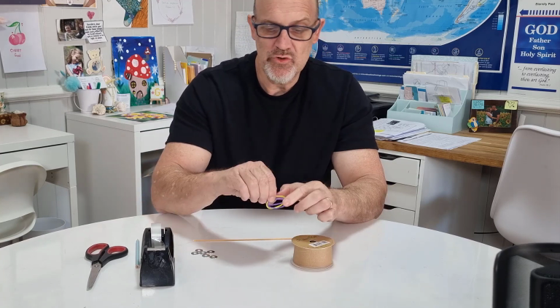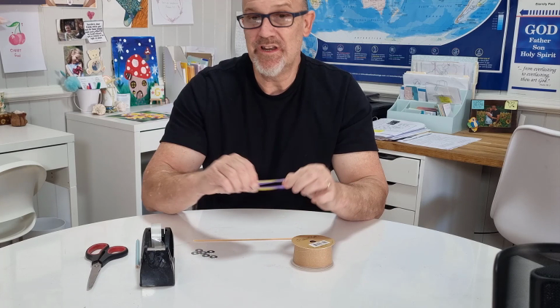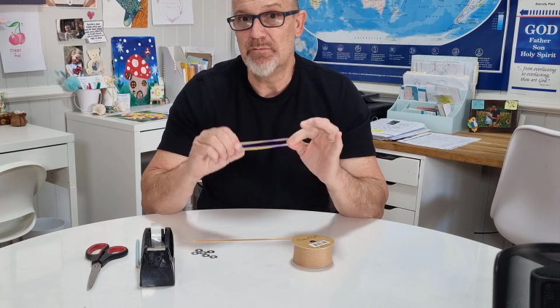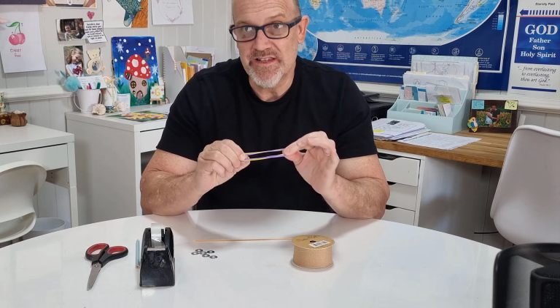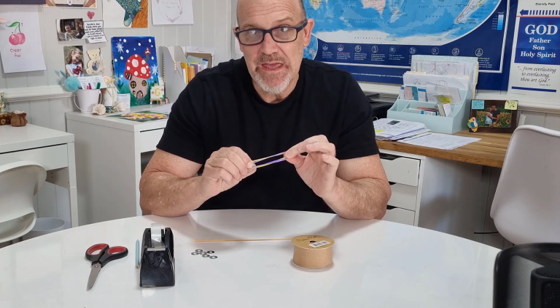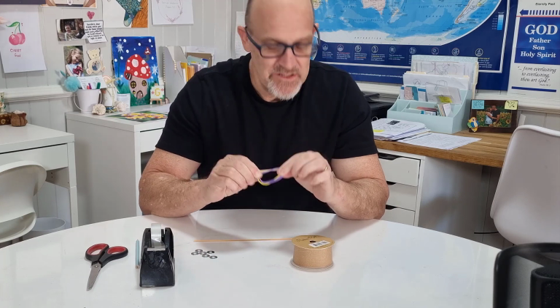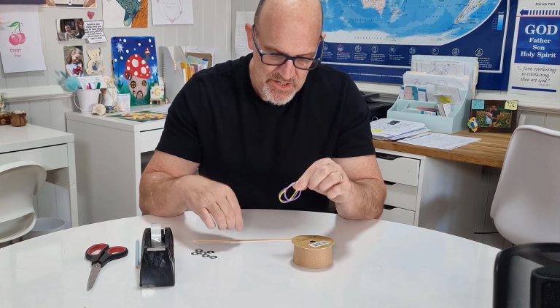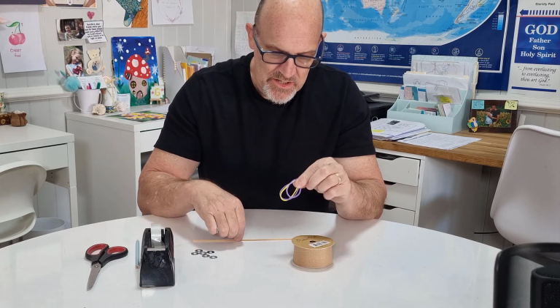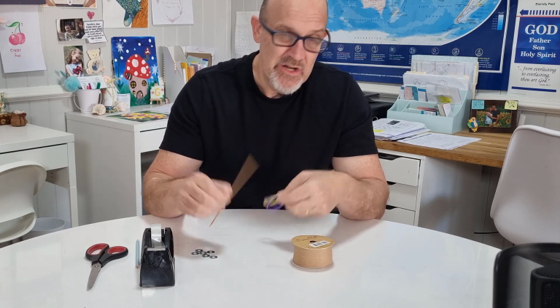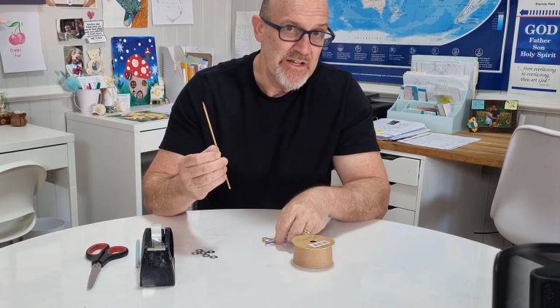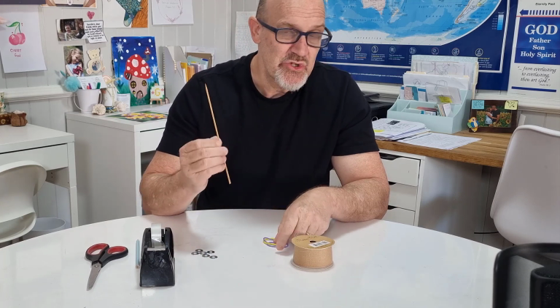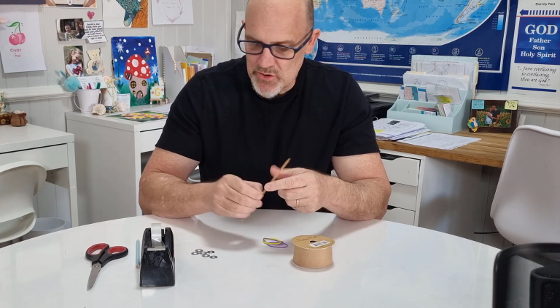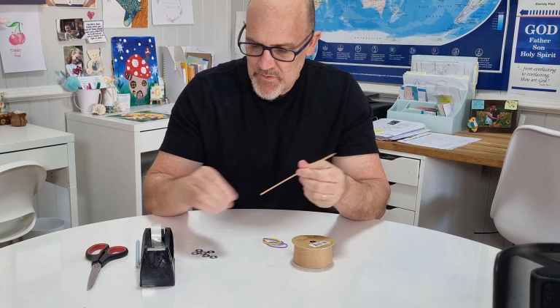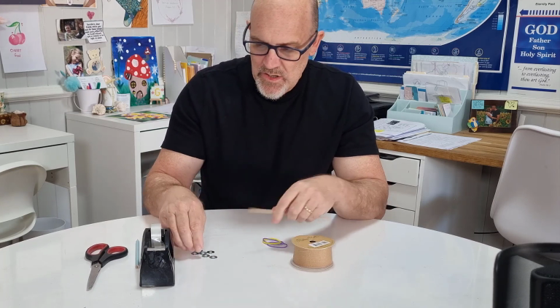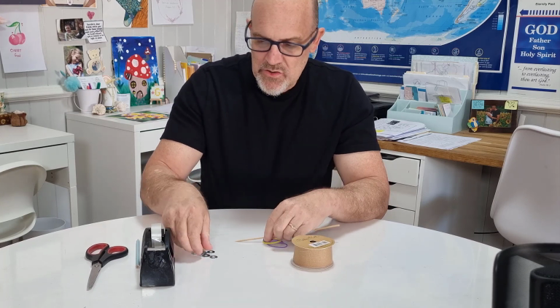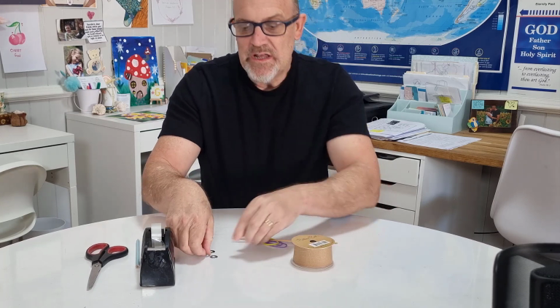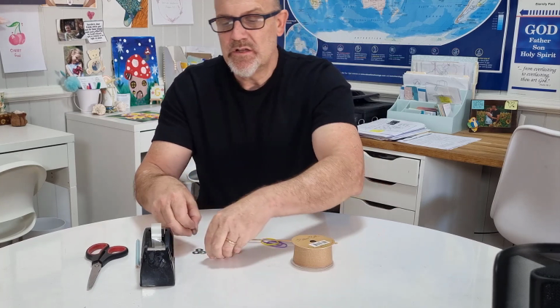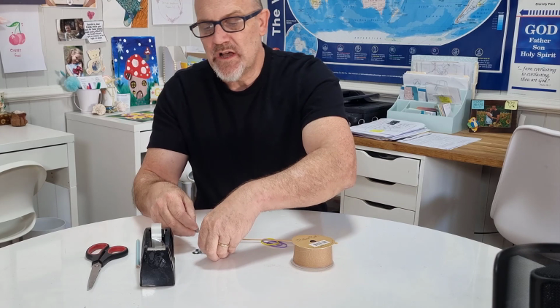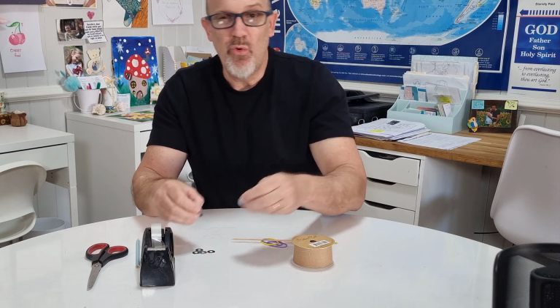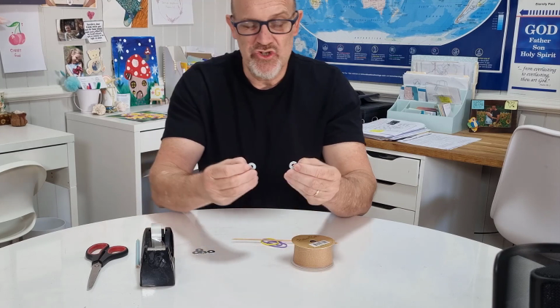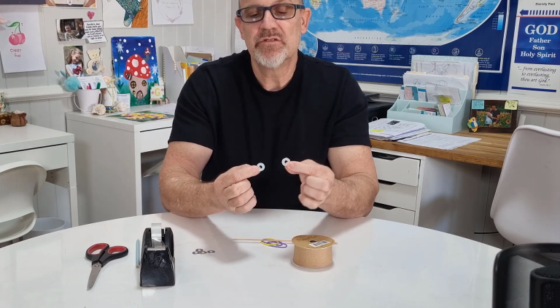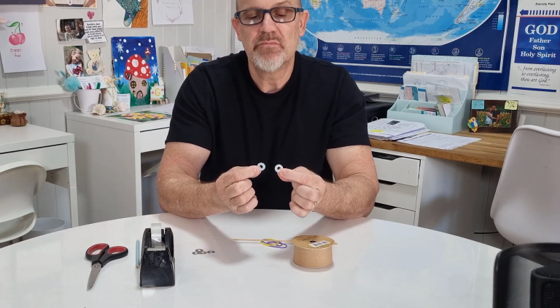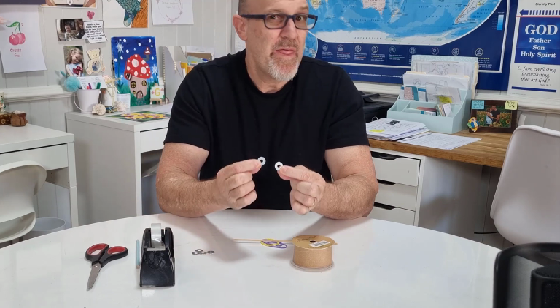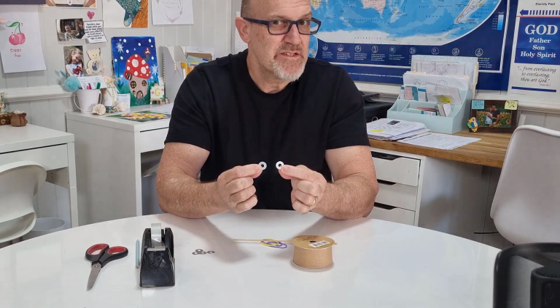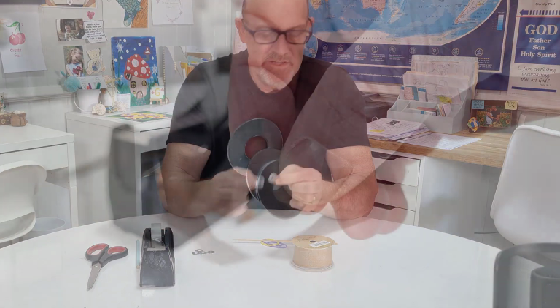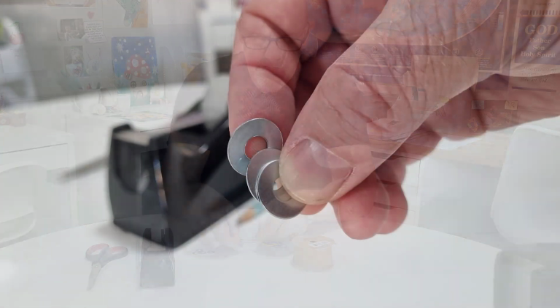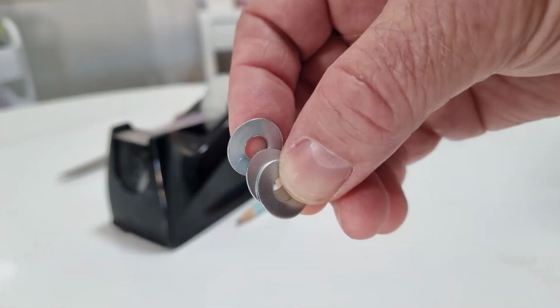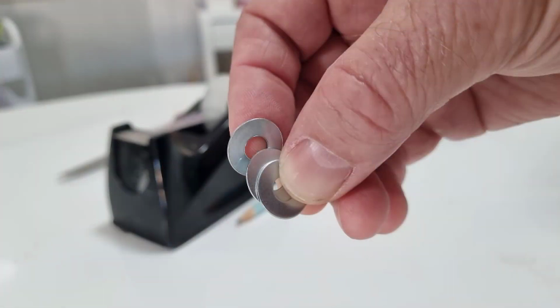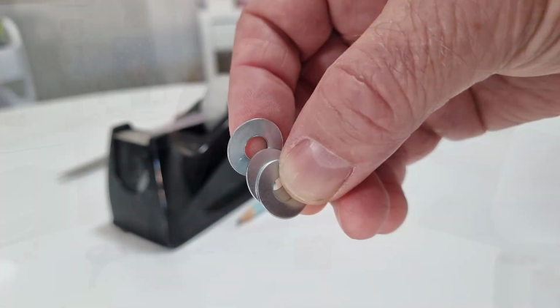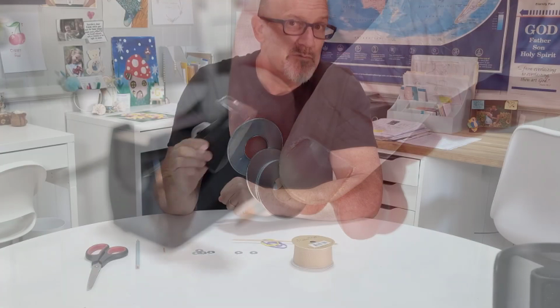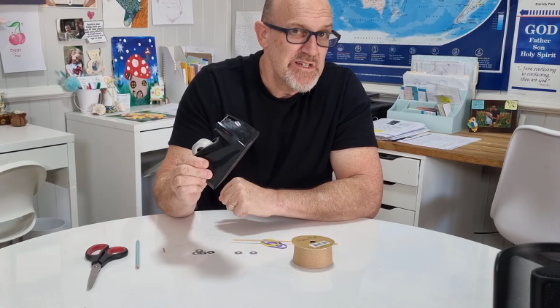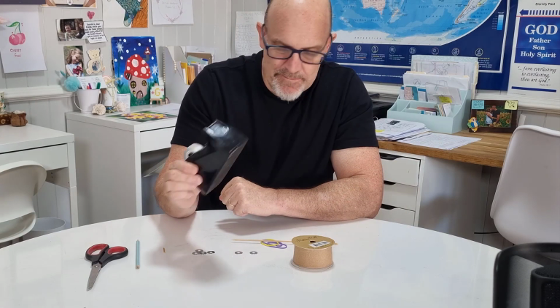Of course you're going to need some elastic bands. You're going to need a skewer. You're going to need some washers, about that size. And you're going to need some sticky tape.